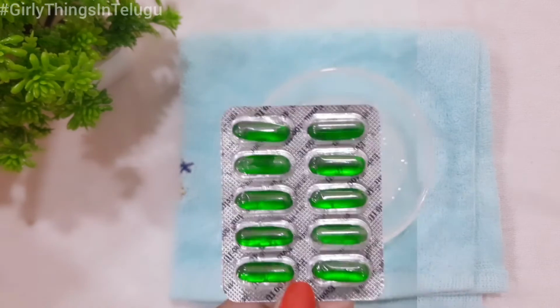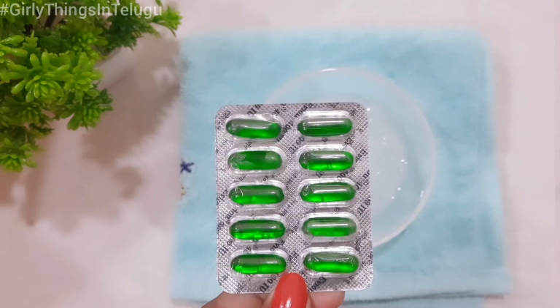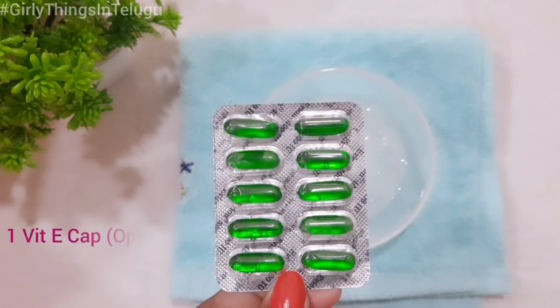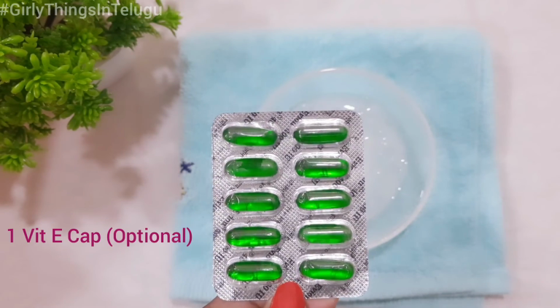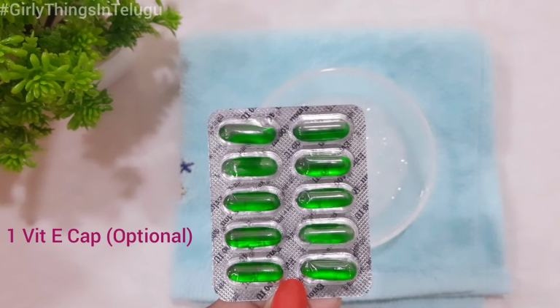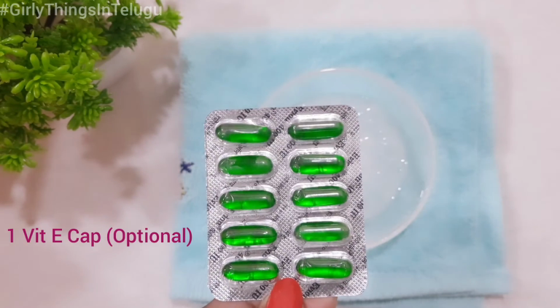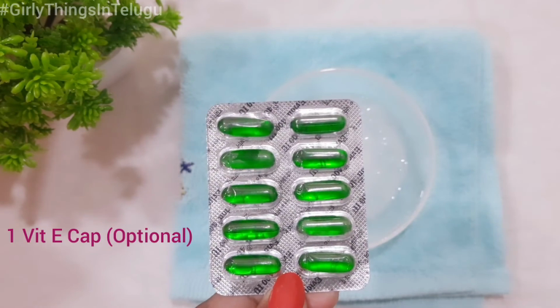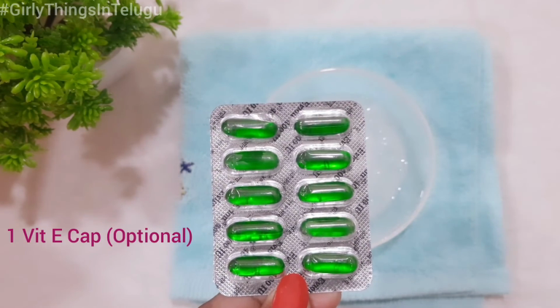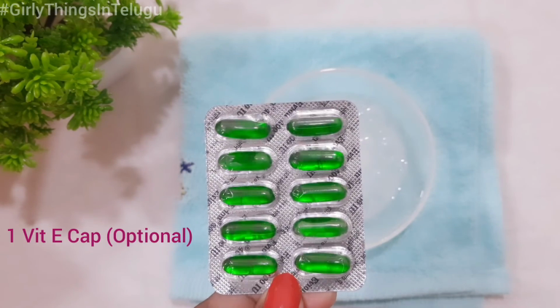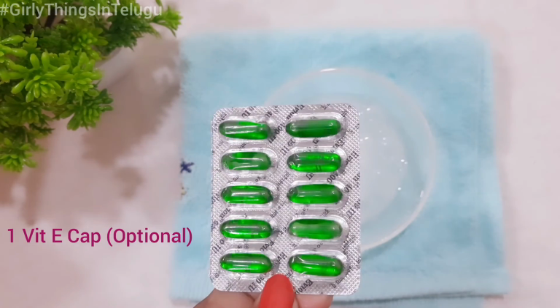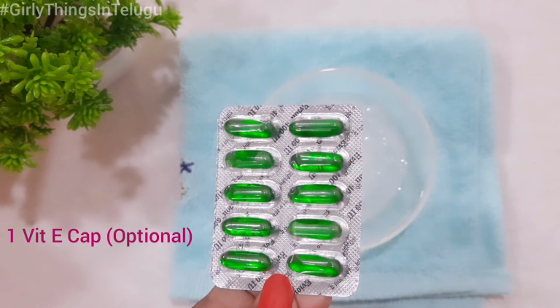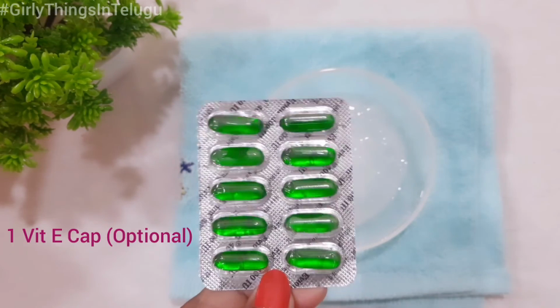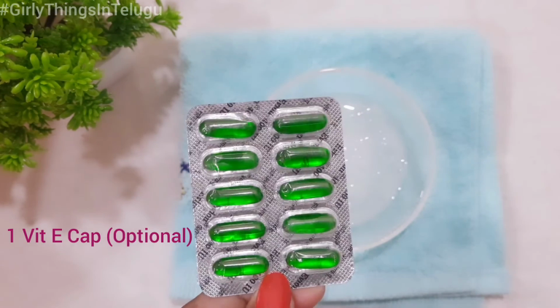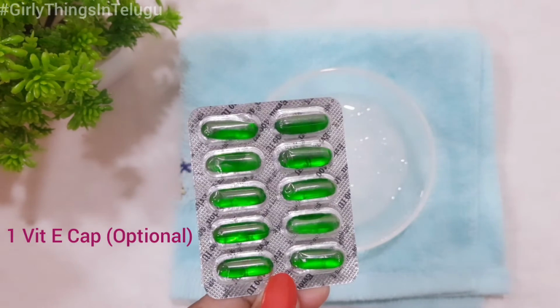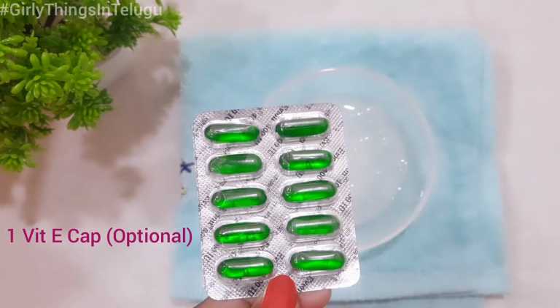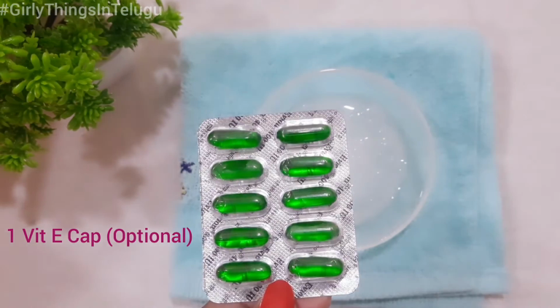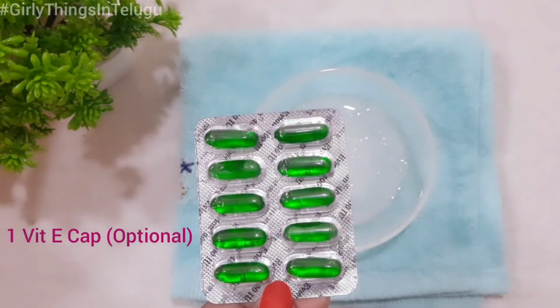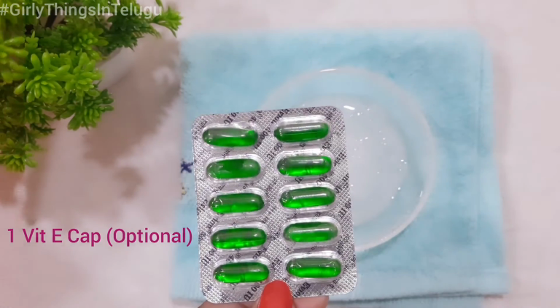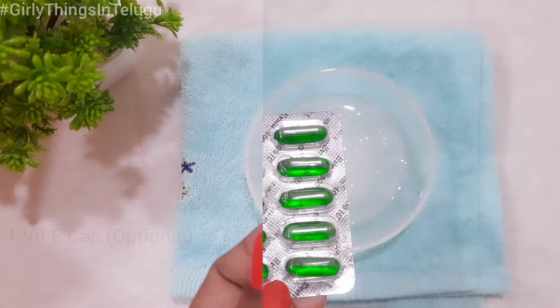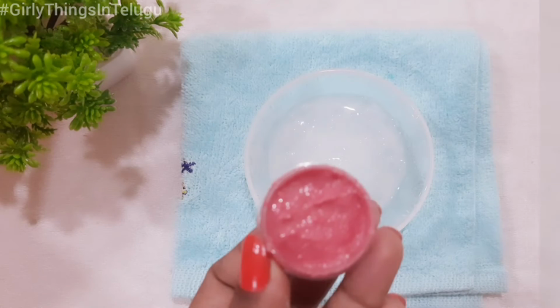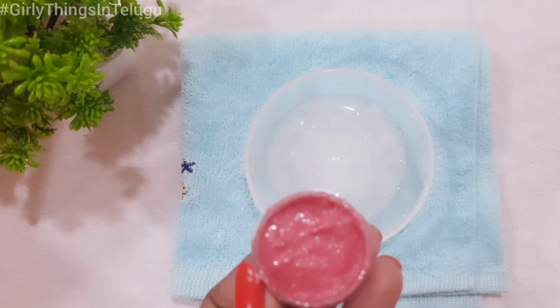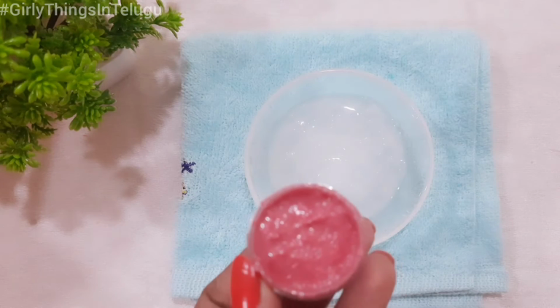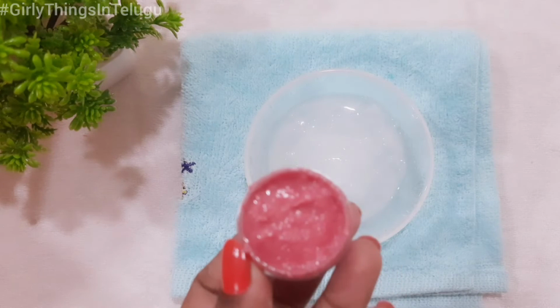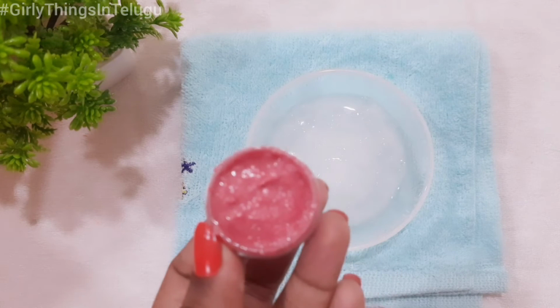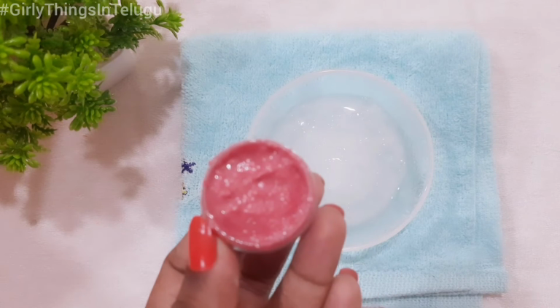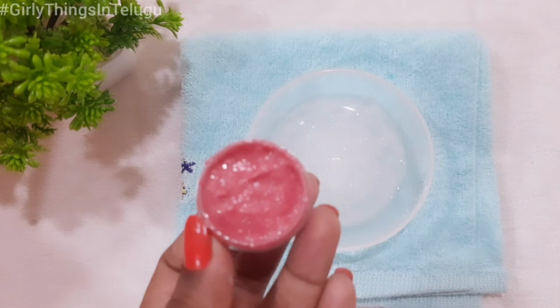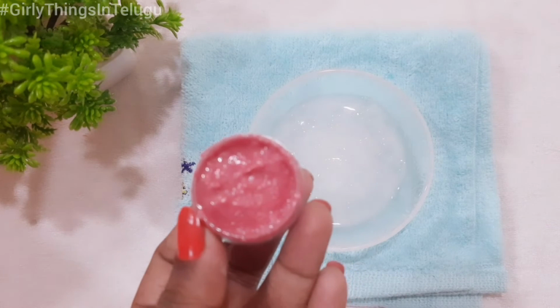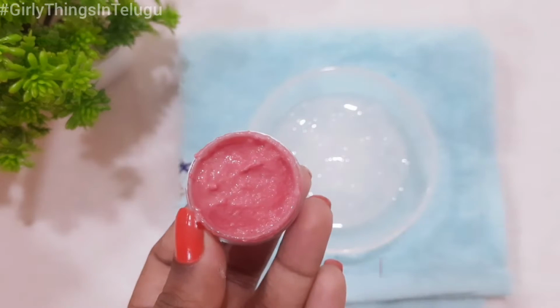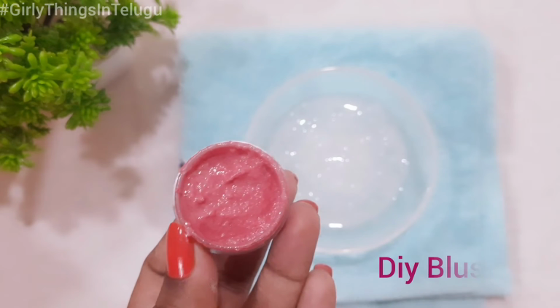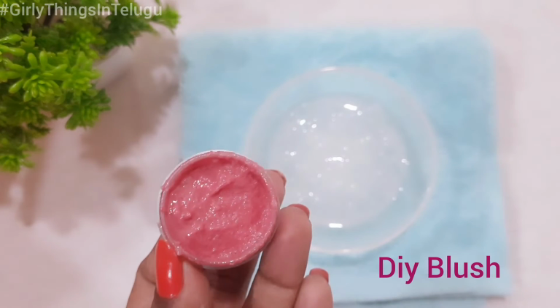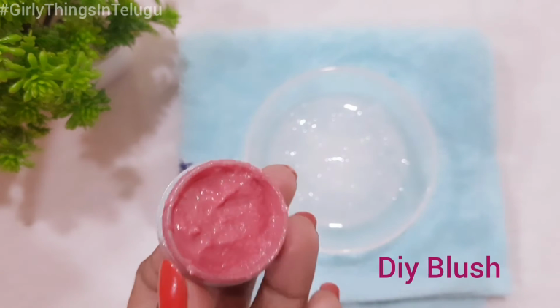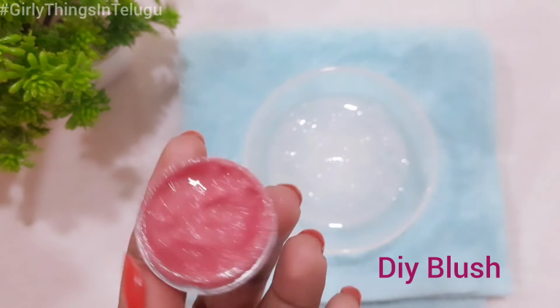Next, add 1 vitamin E capsule — this is optional. Then add some blush to the oil. This is a DIY cream blush recipe.